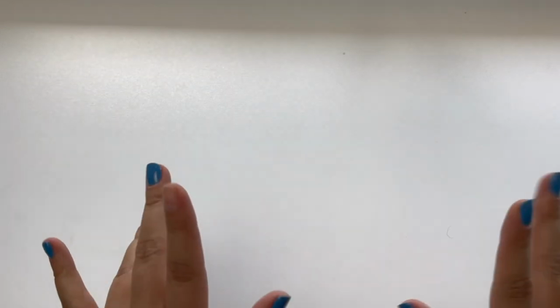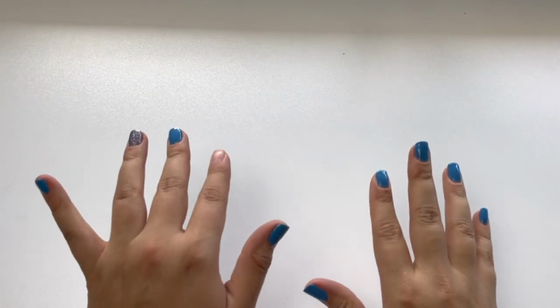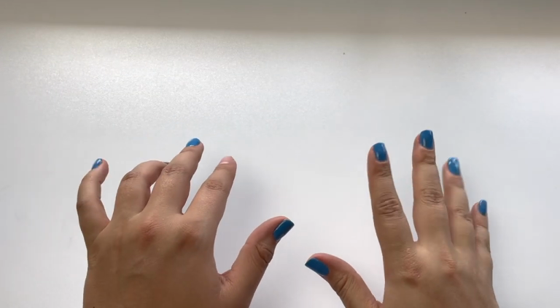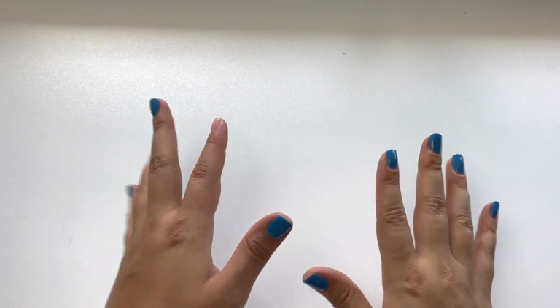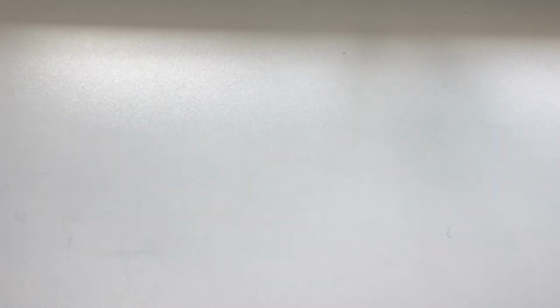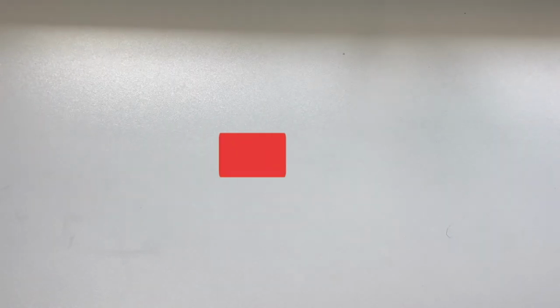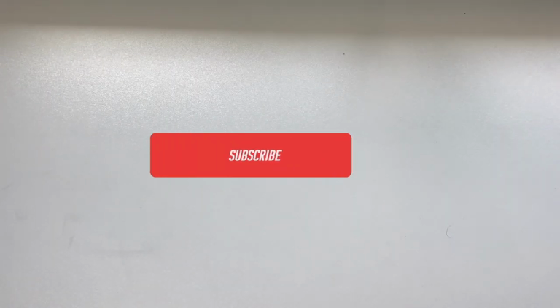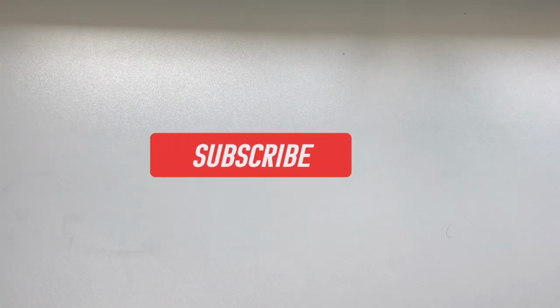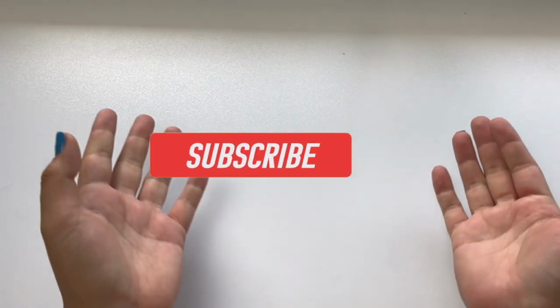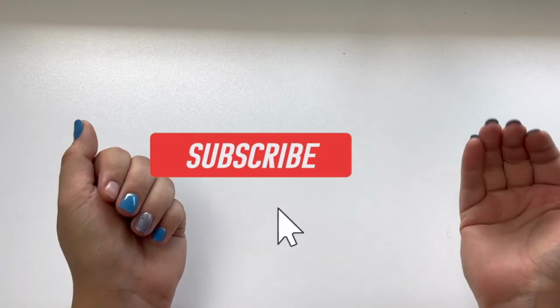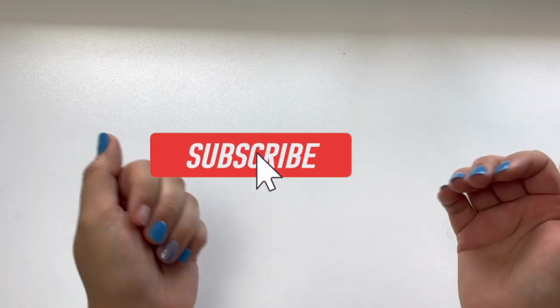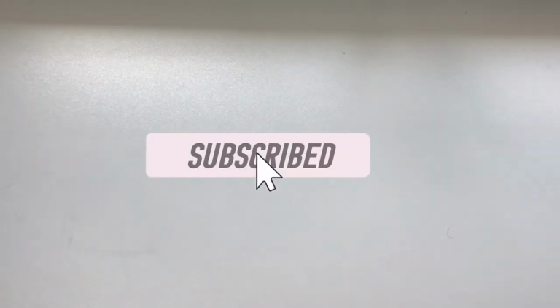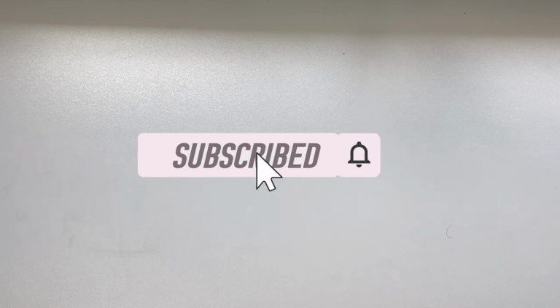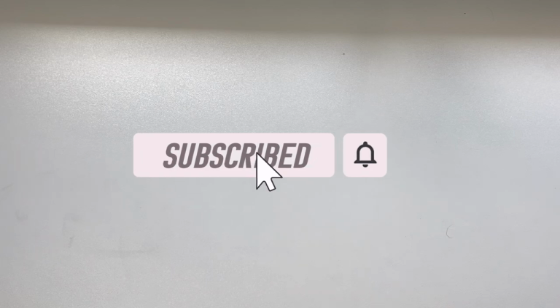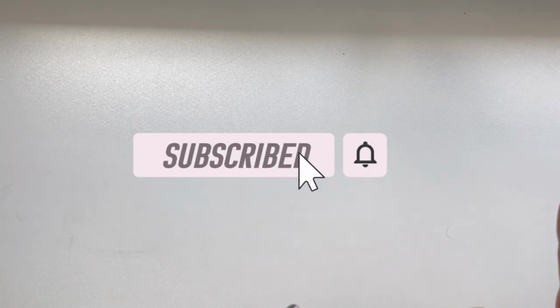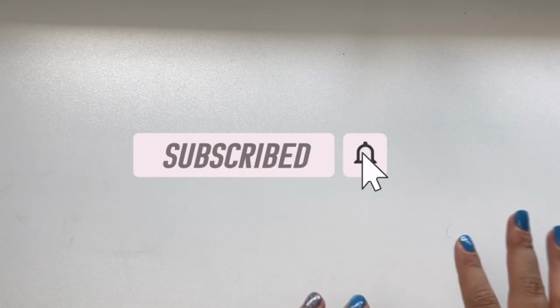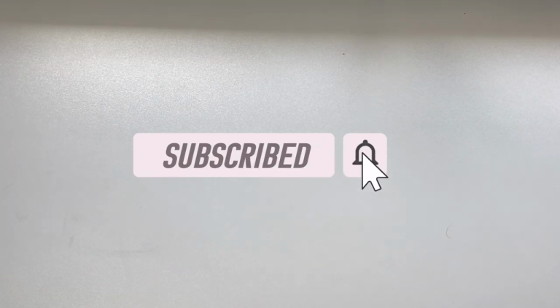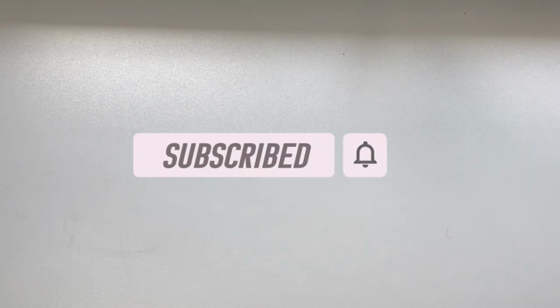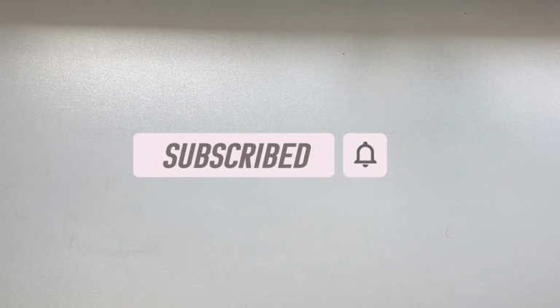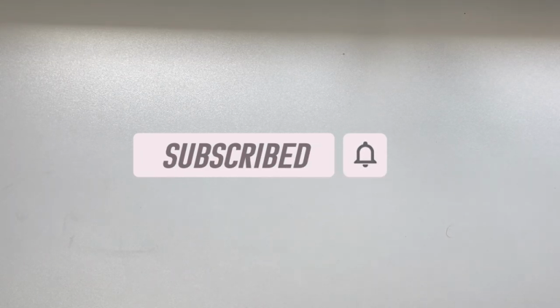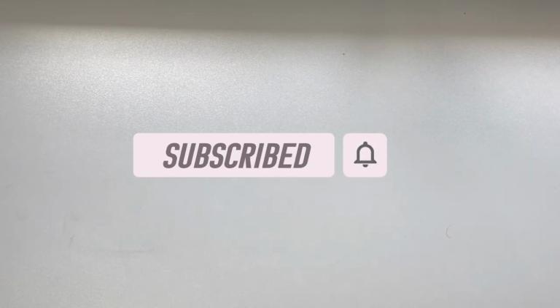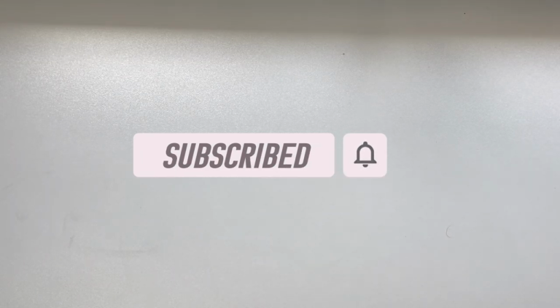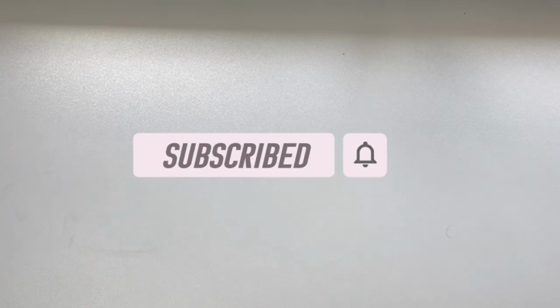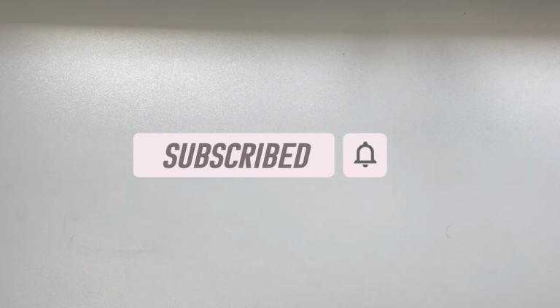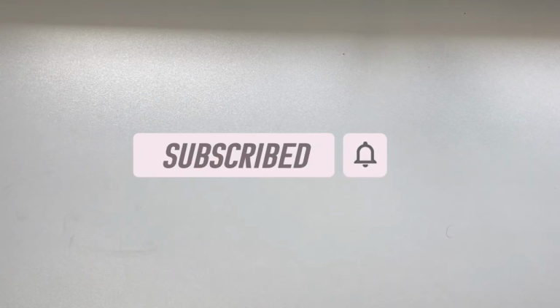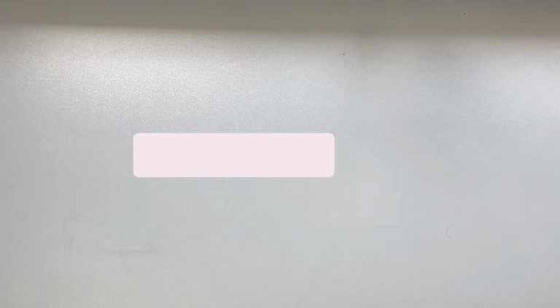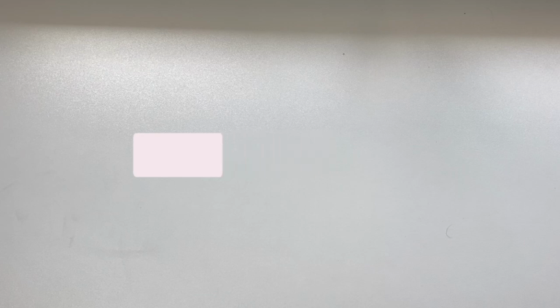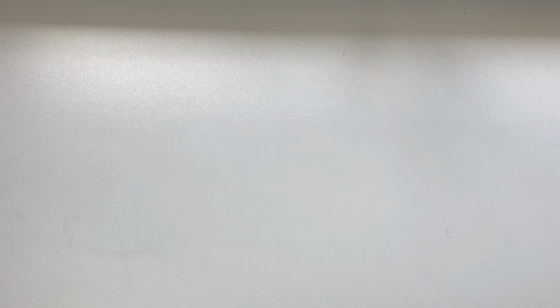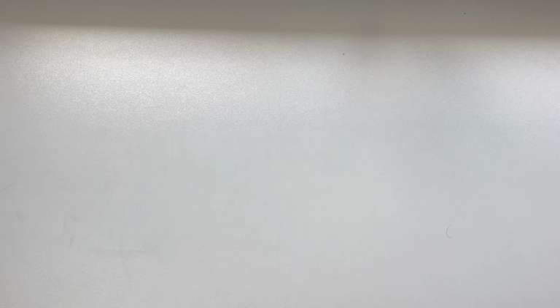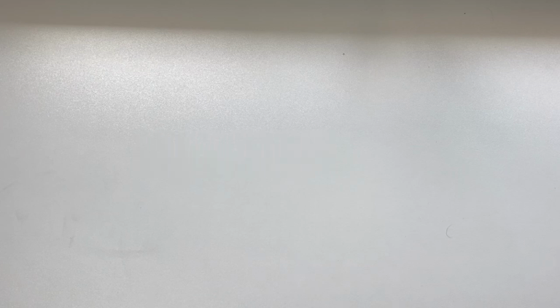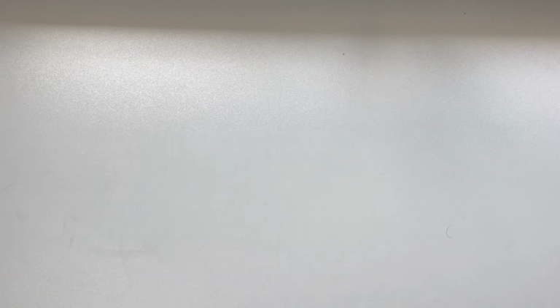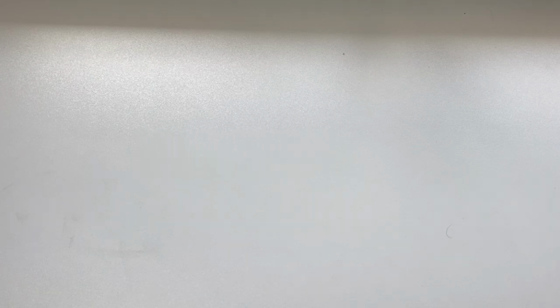Hello everybody and welcome to my channel. If you're new here, hi there, my name is Leslie, and today is a super fun video because I am going to be doing an unboxing. I'm really really excited for this.